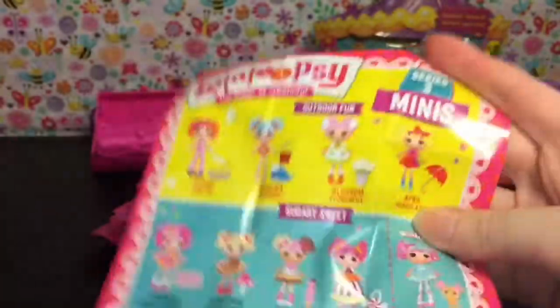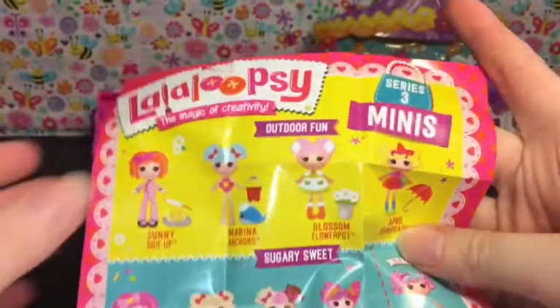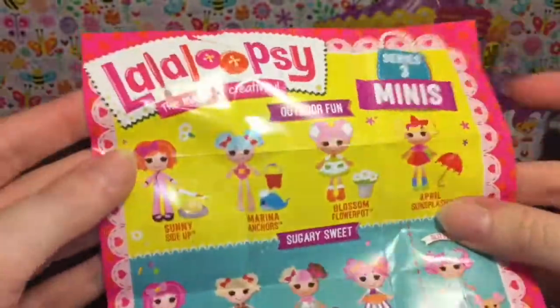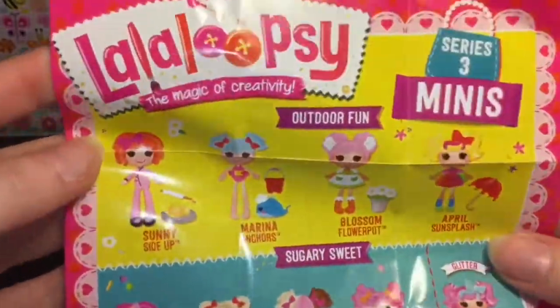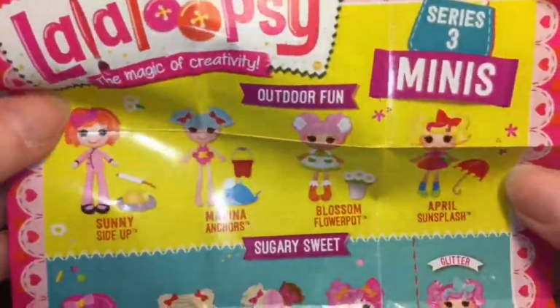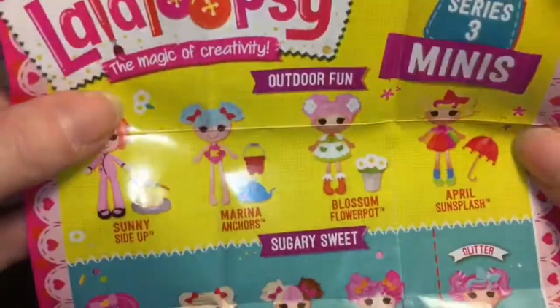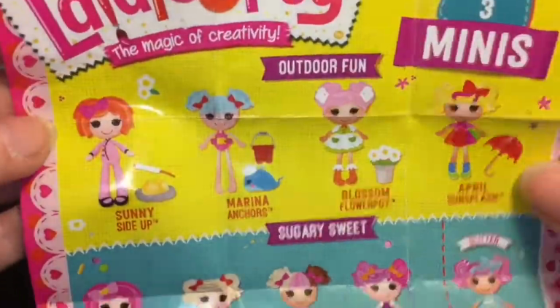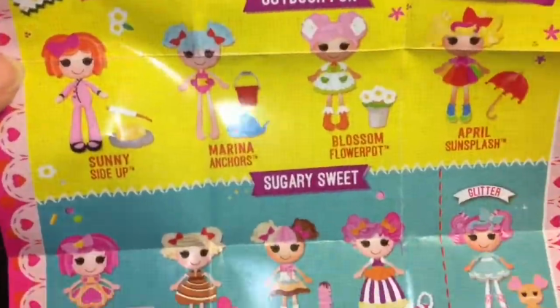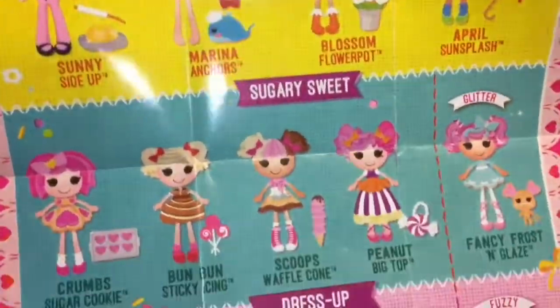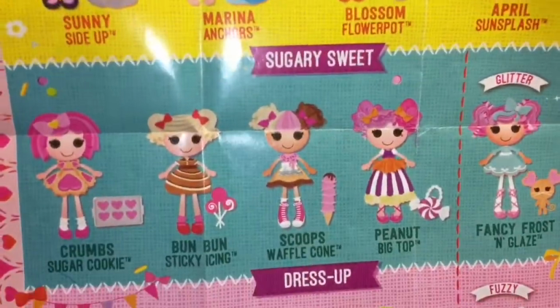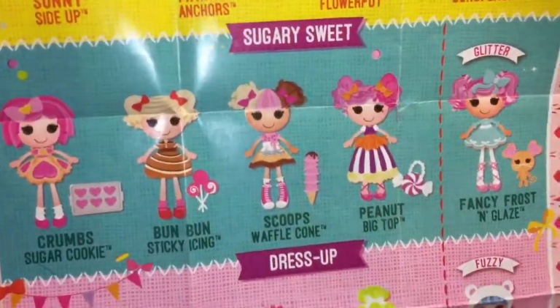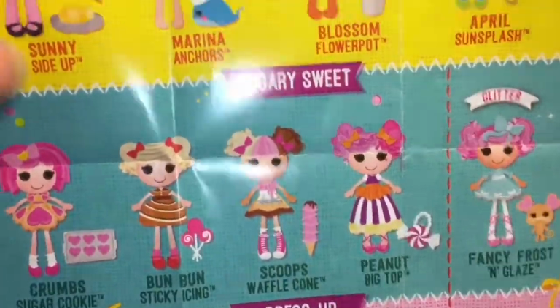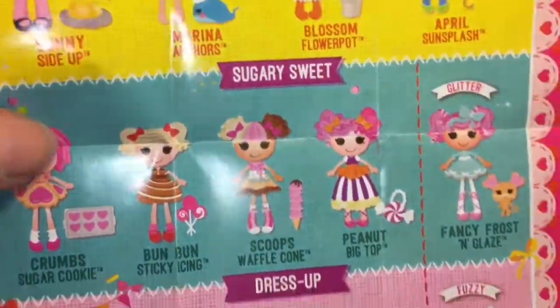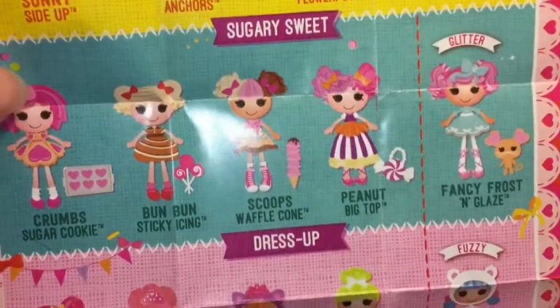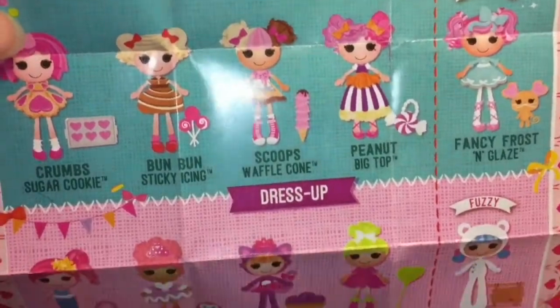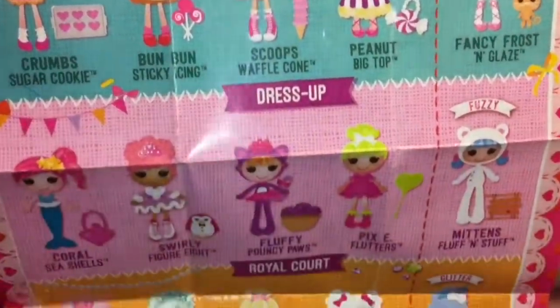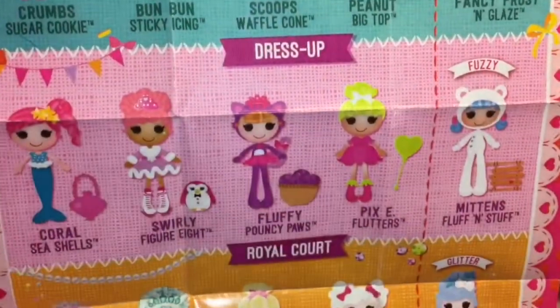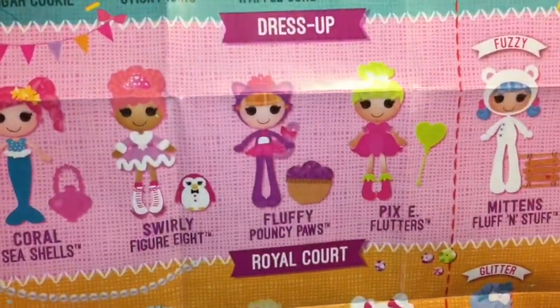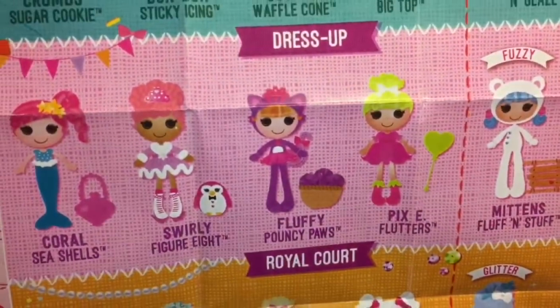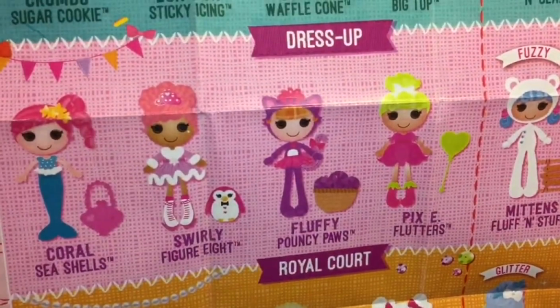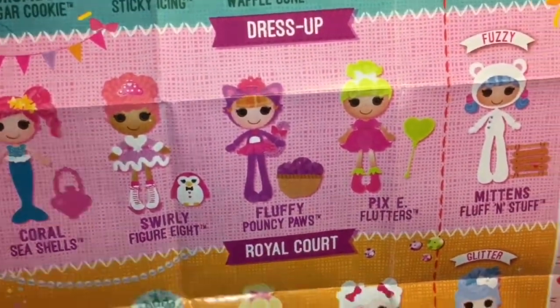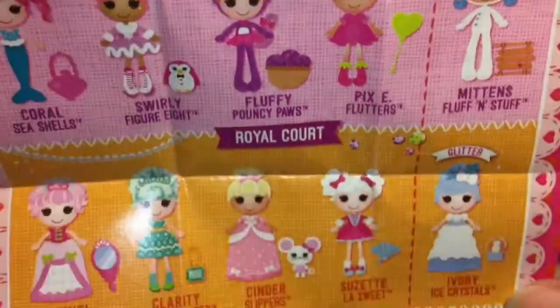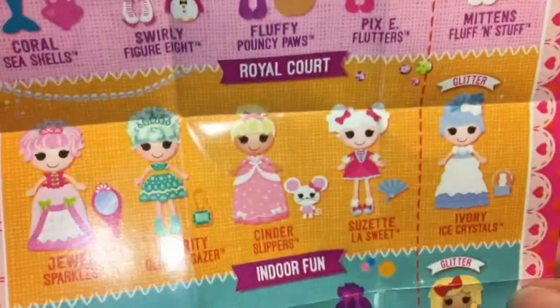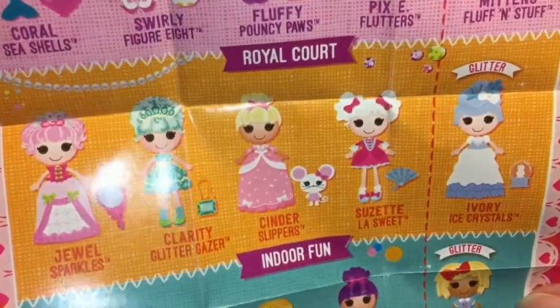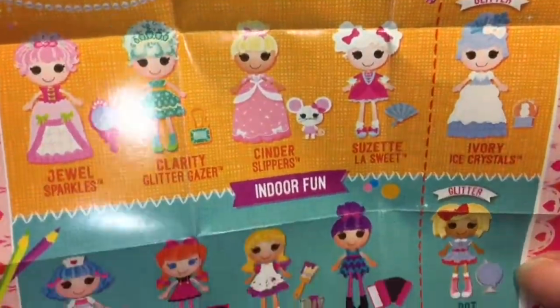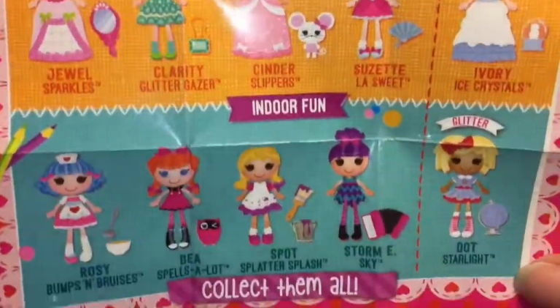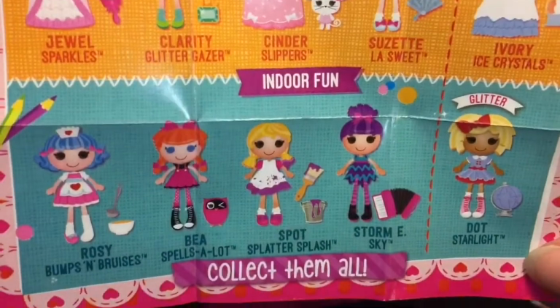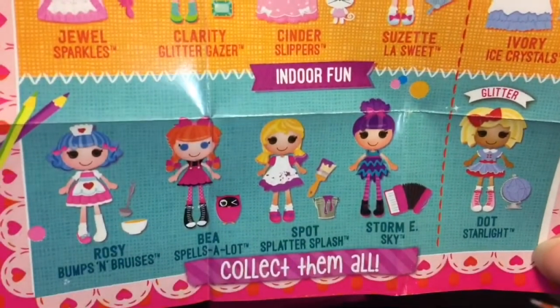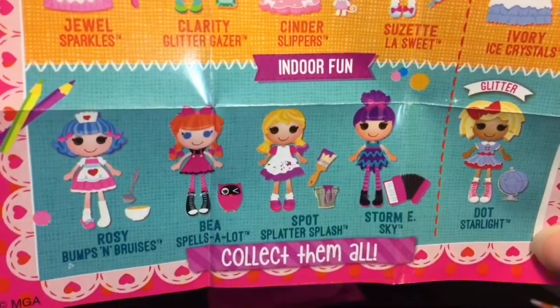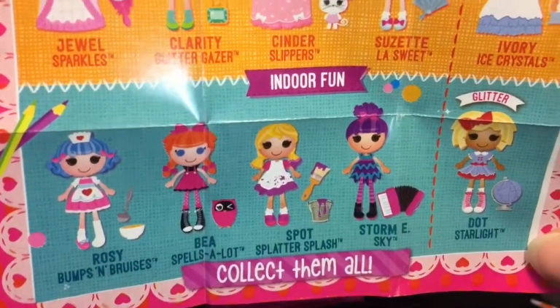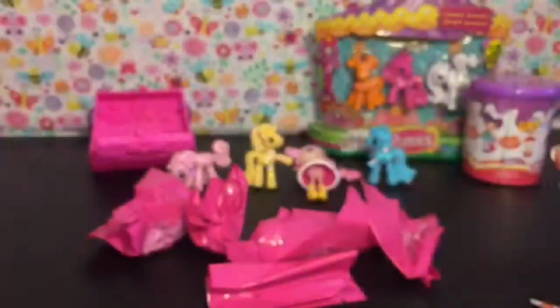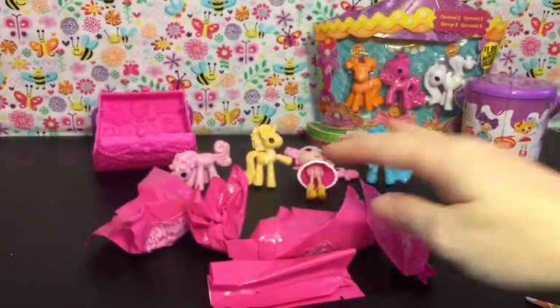So we have categories by theme: outdoor fun, sugary sweet — which is my favorite — dress up — also kind of my favorite — royal court, and then indoor fun. Very nice.